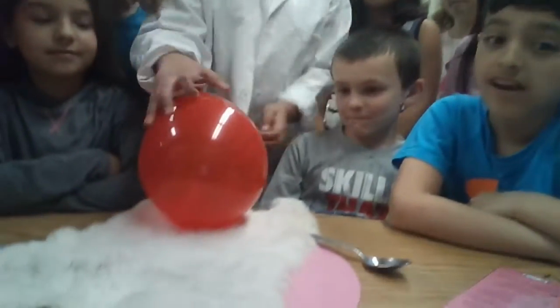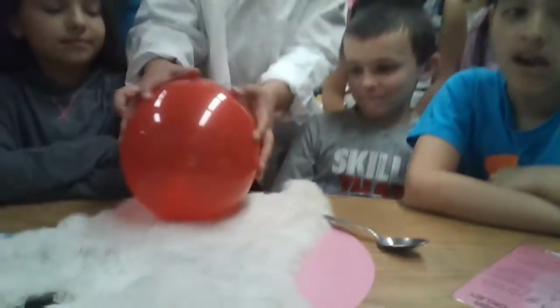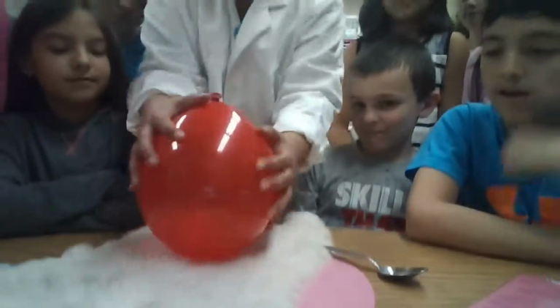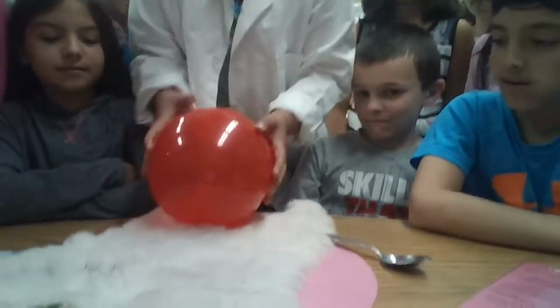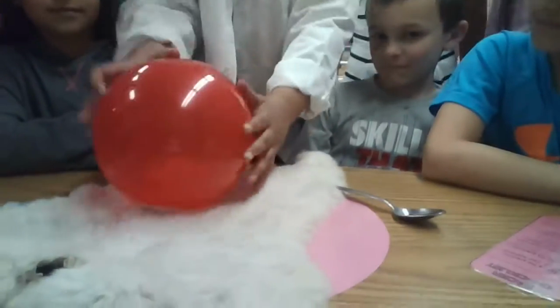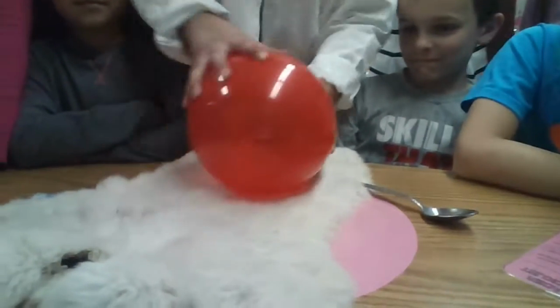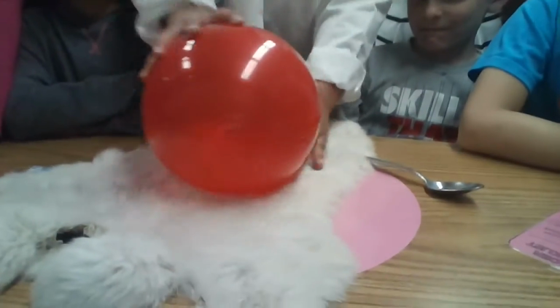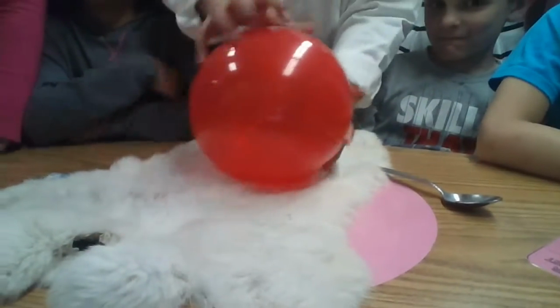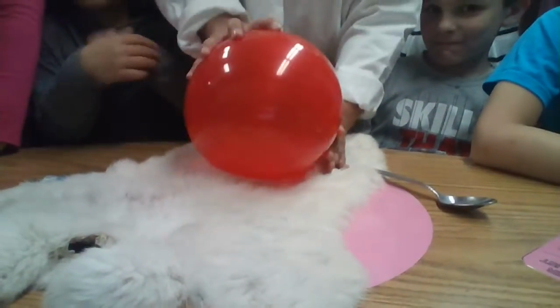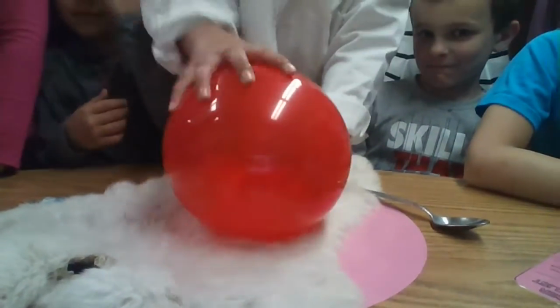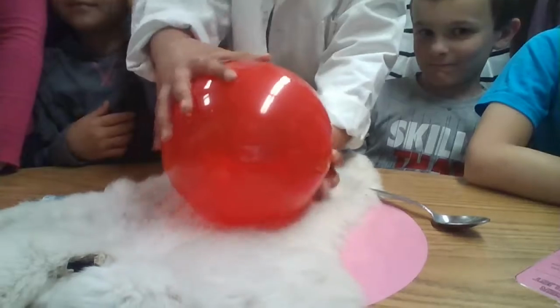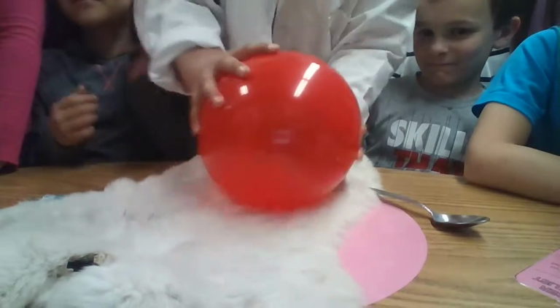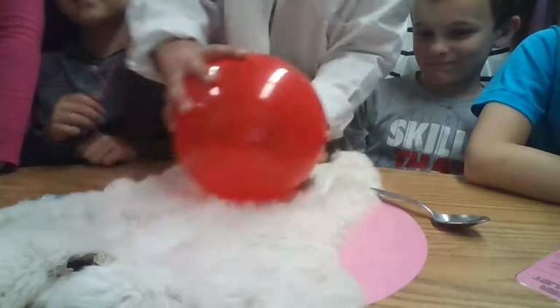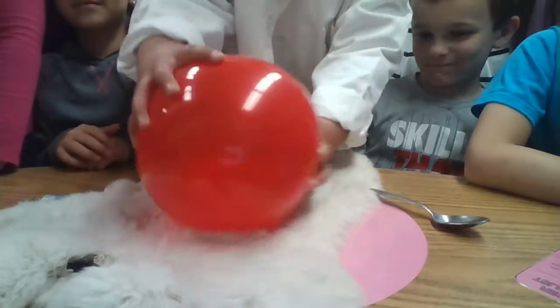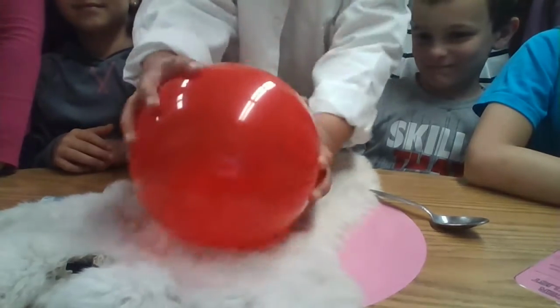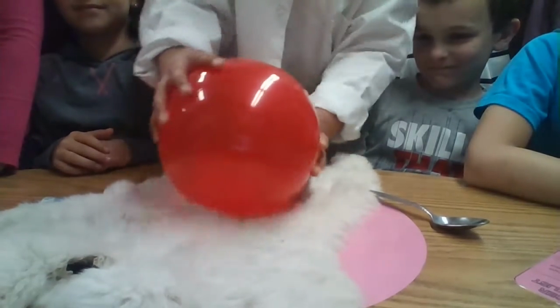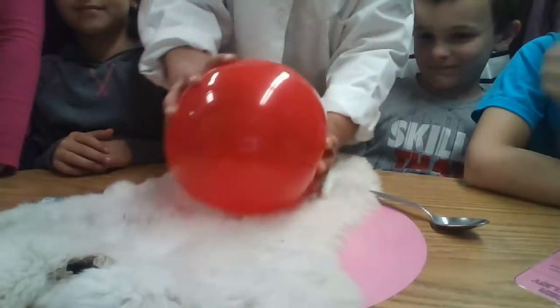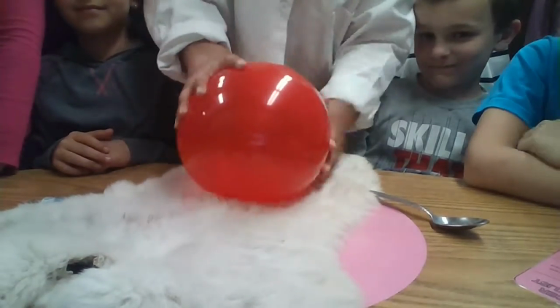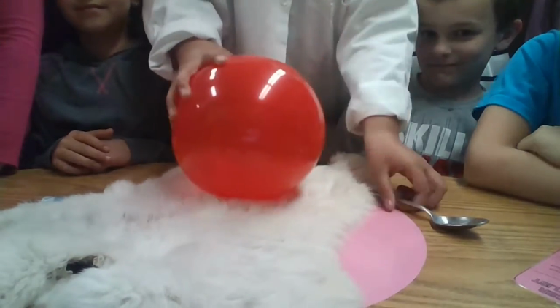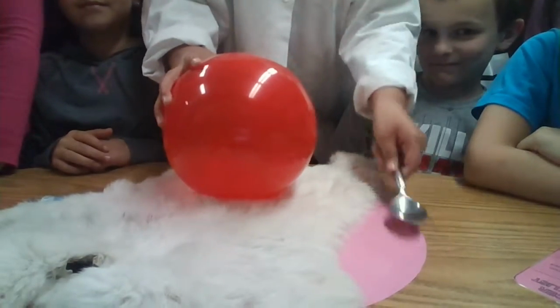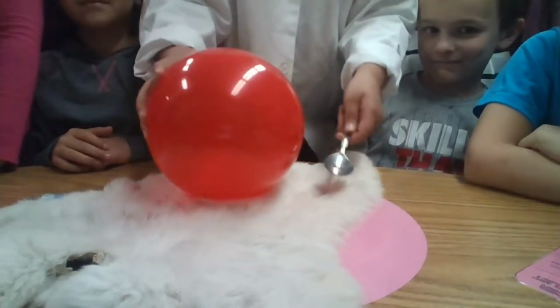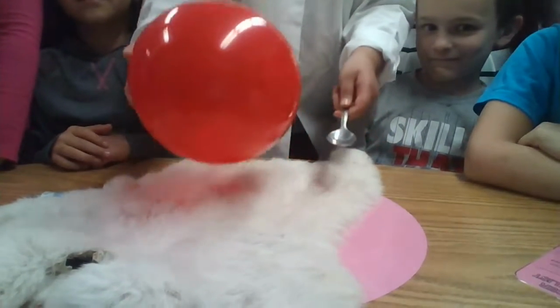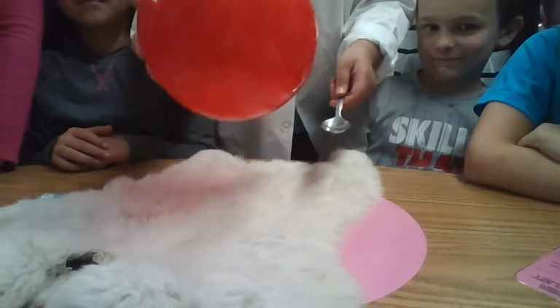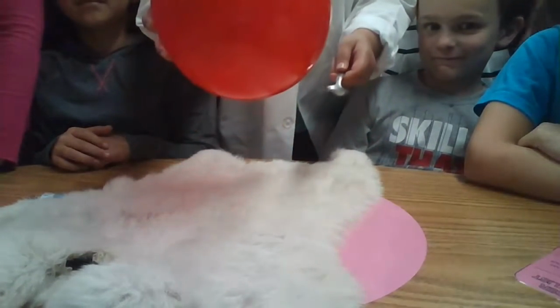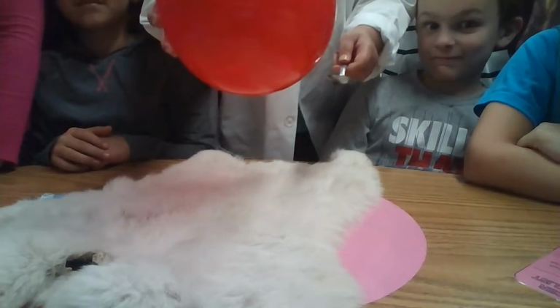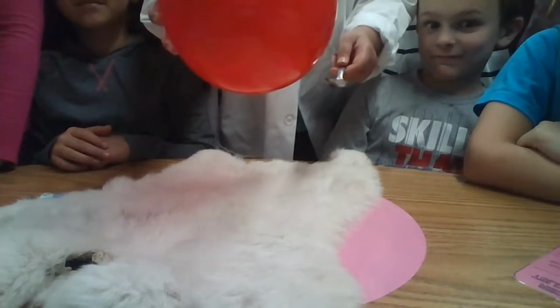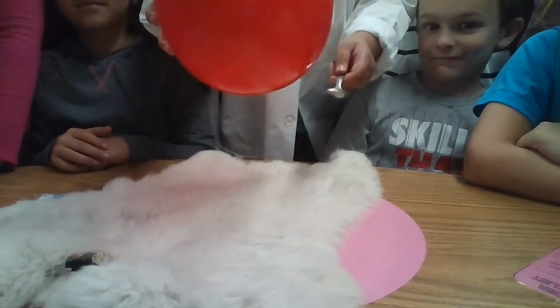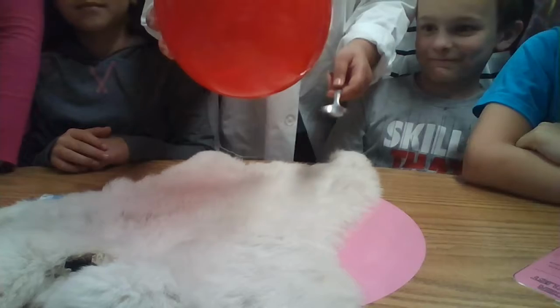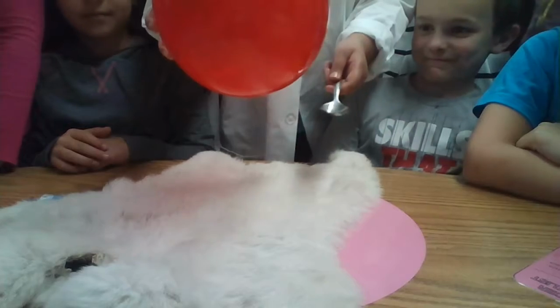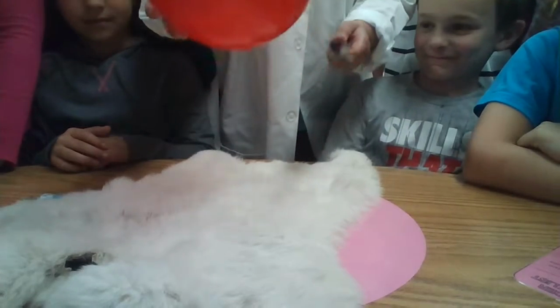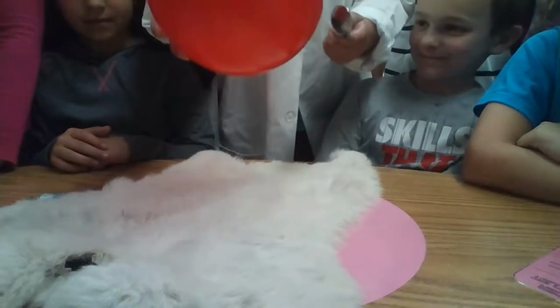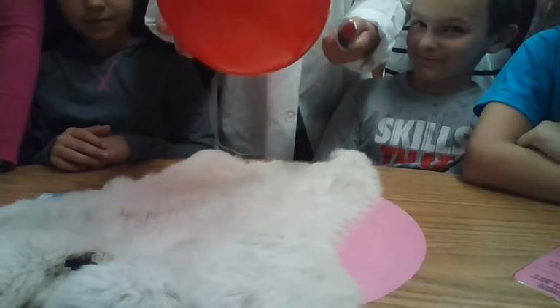So, rub the balloon. And then, you can already hear that you just lose.